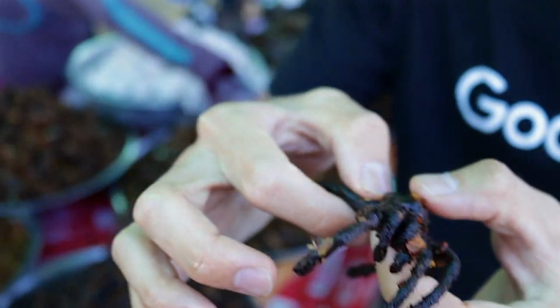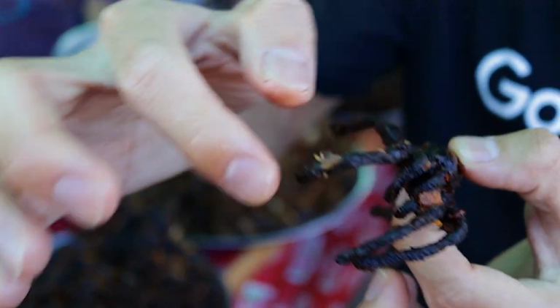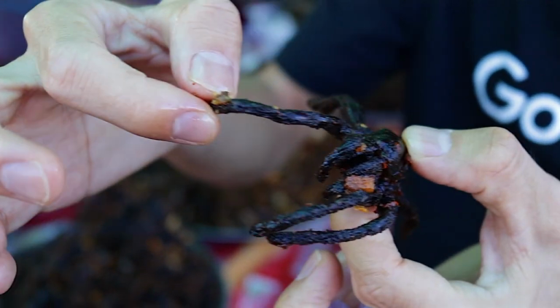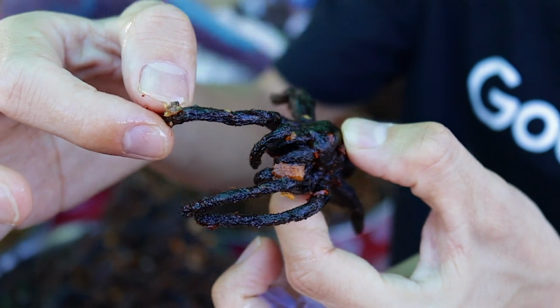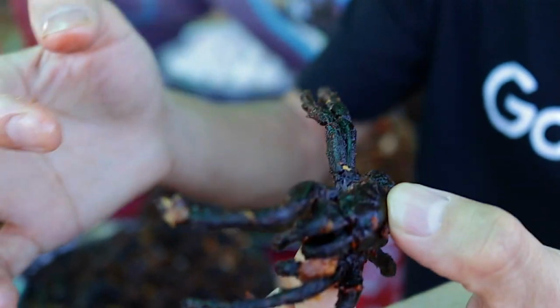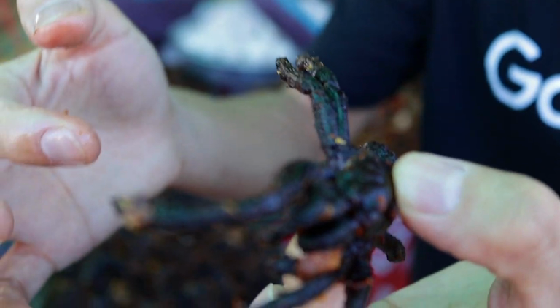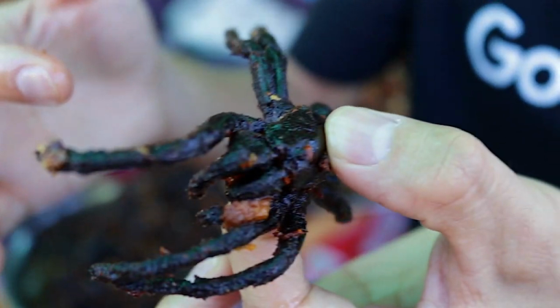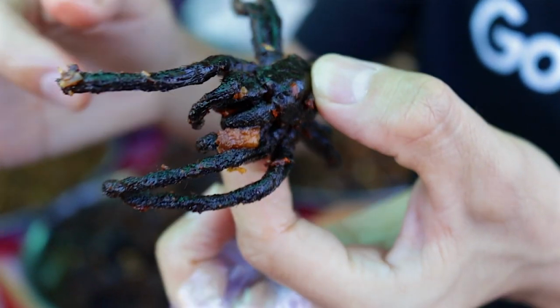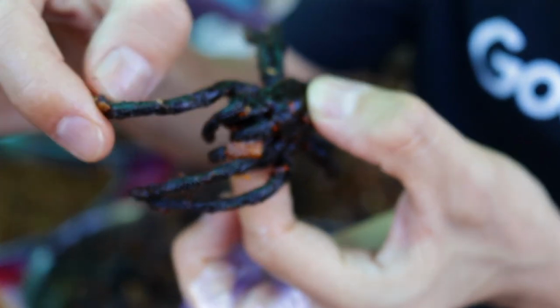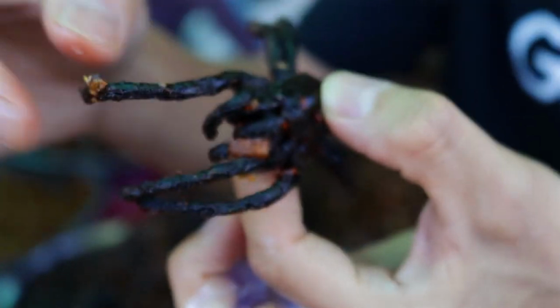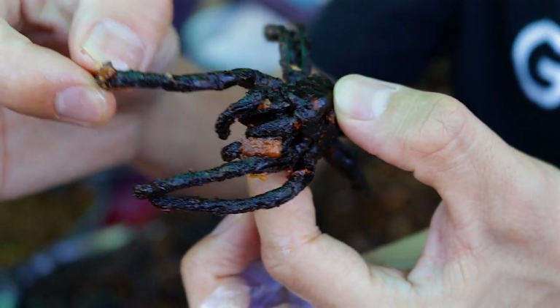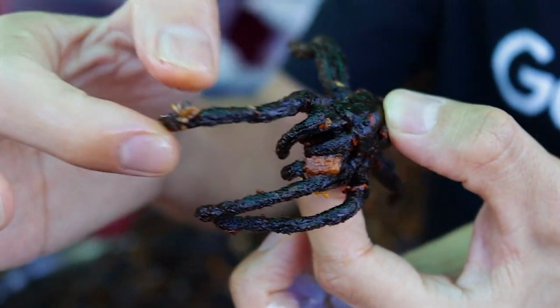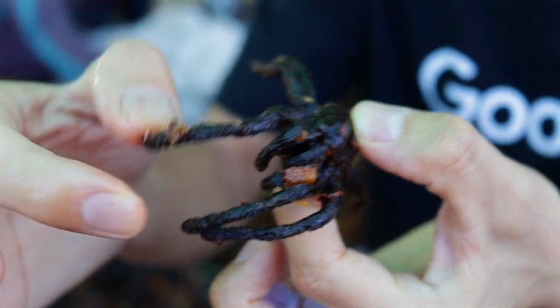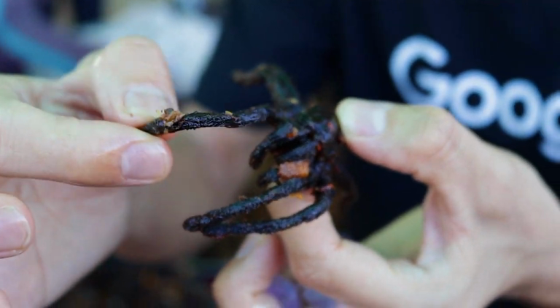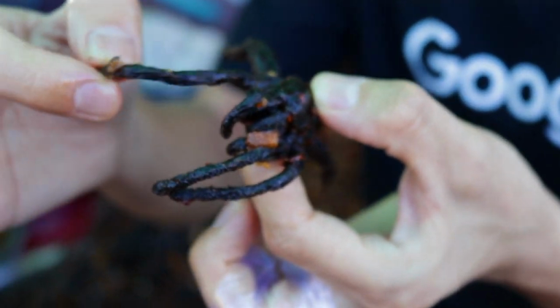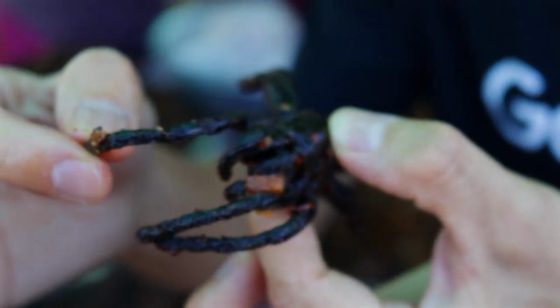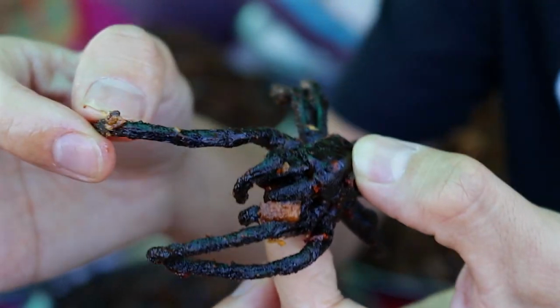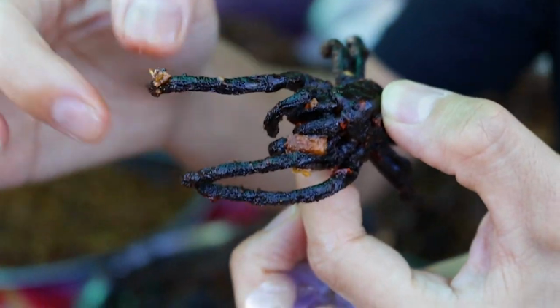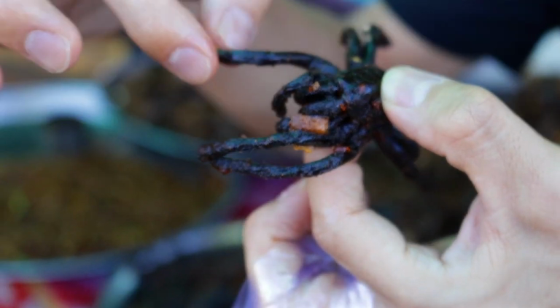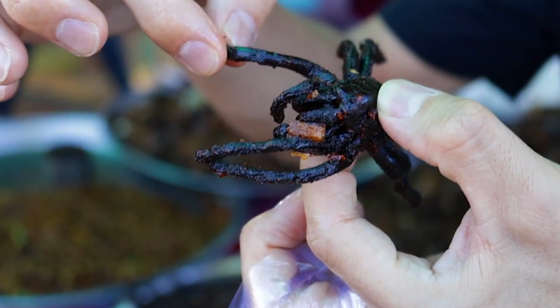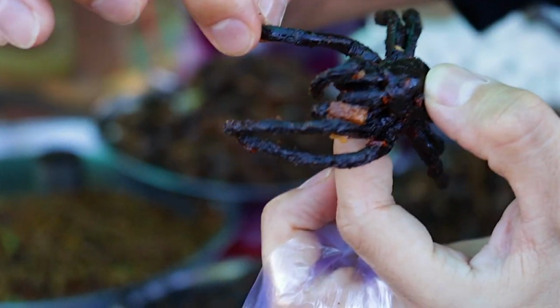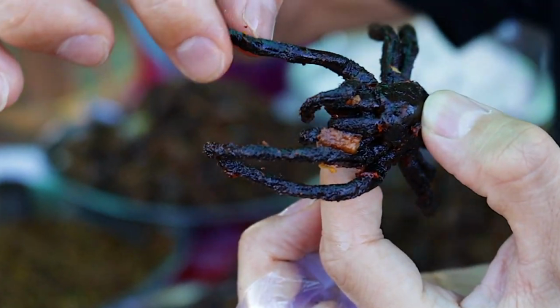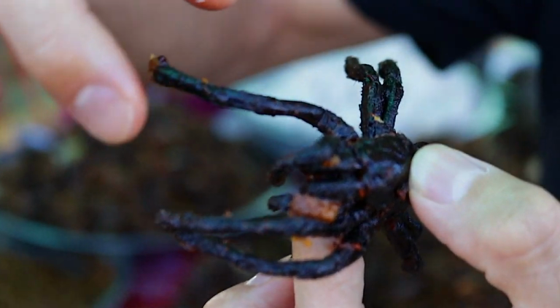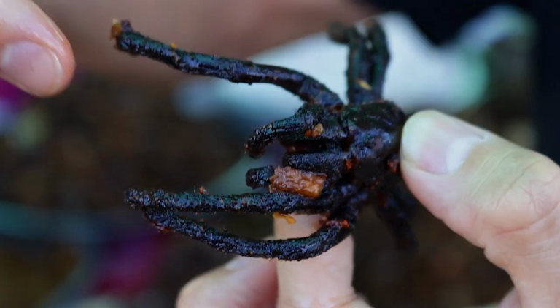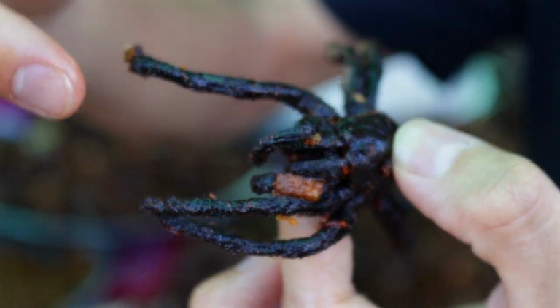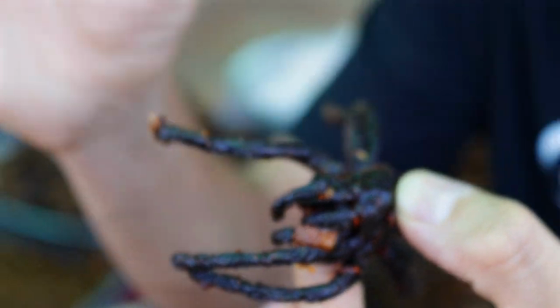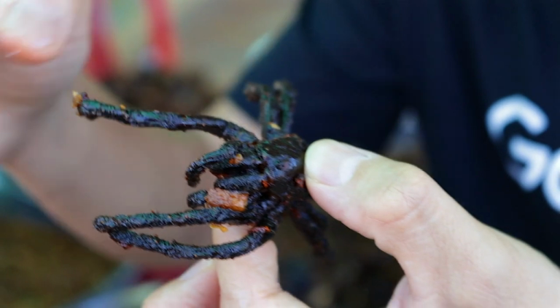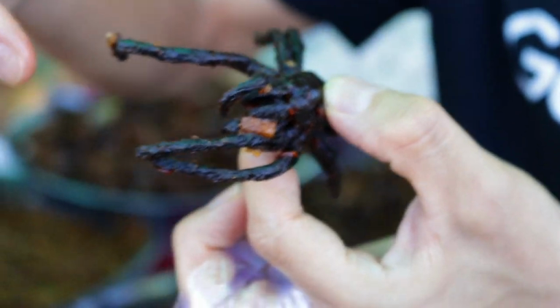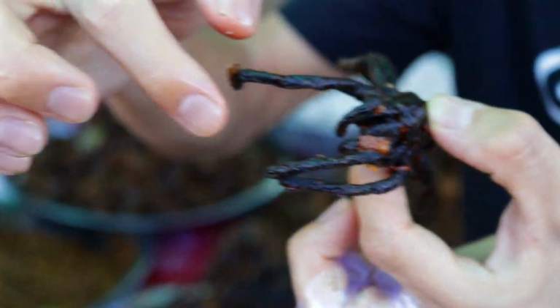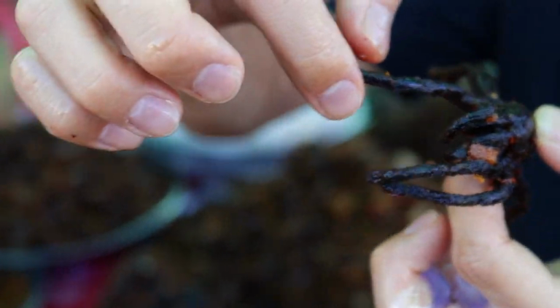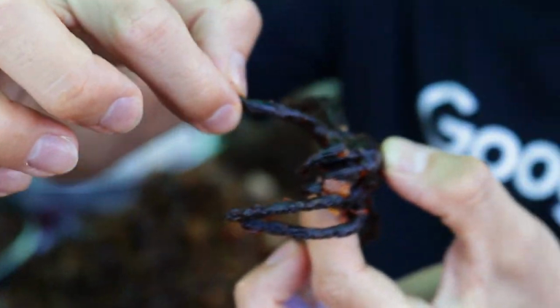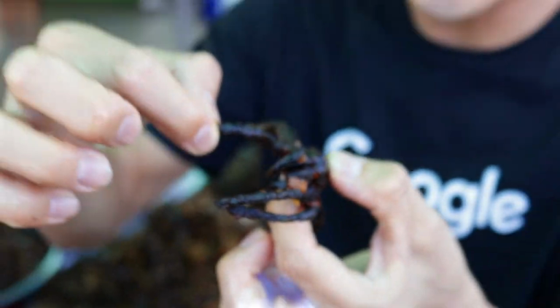You can see all the garlic on it and everything — it smells incredible. It actually smells really good, and the texture of the spider itself is actually very very hard. It kind of feels like a crab, like a little crab.